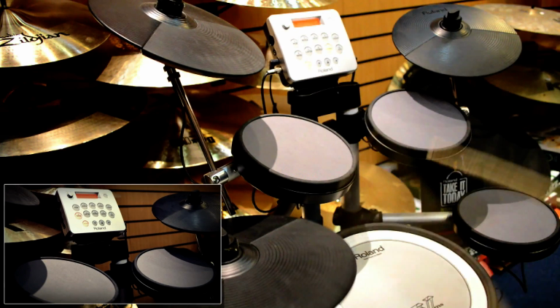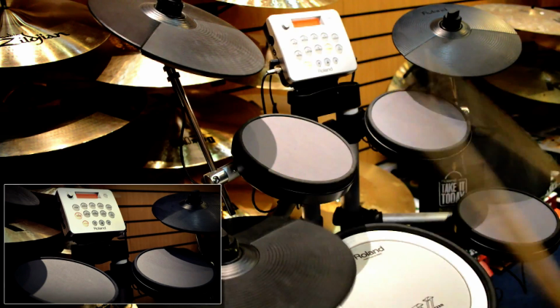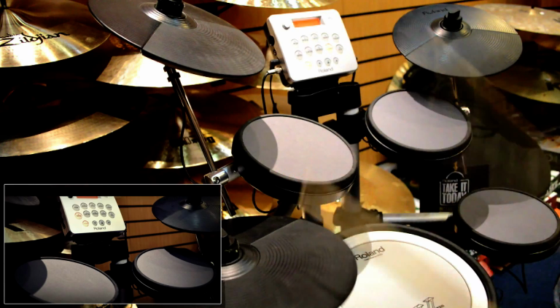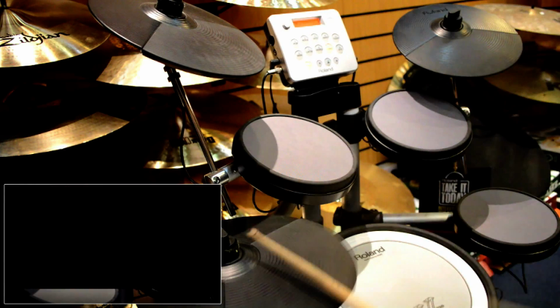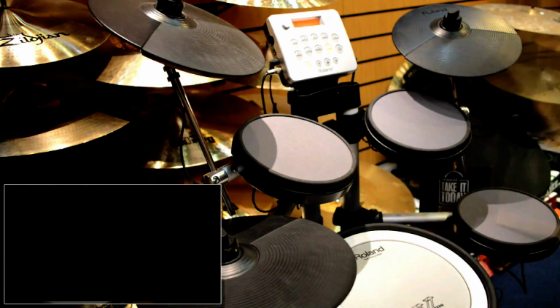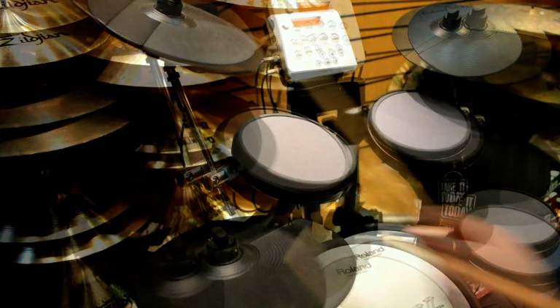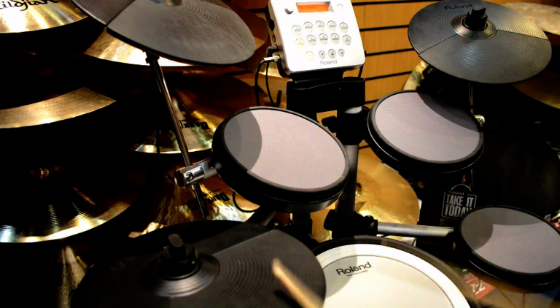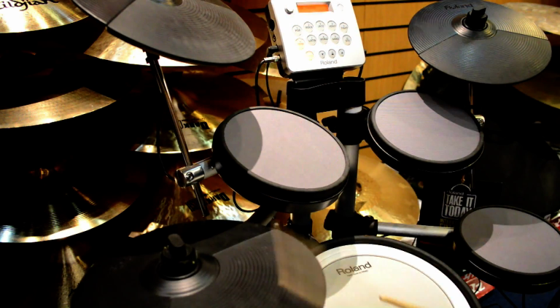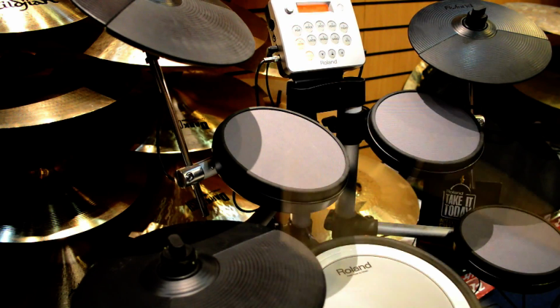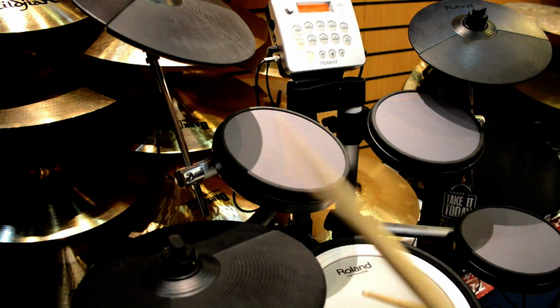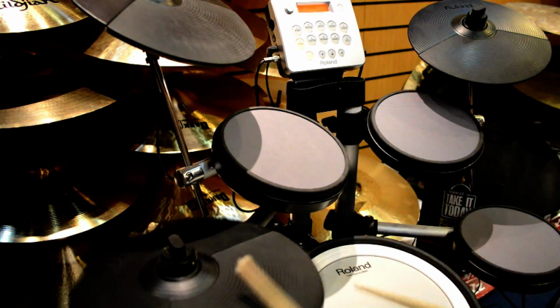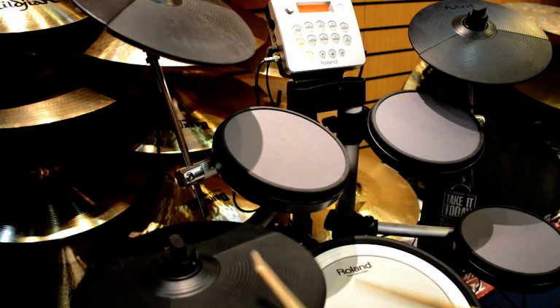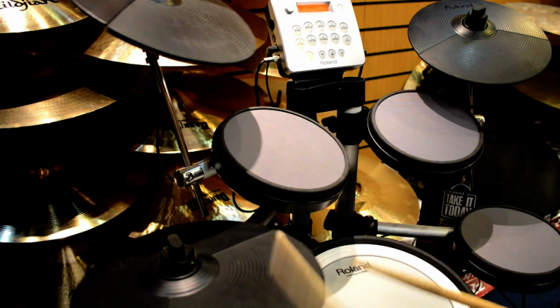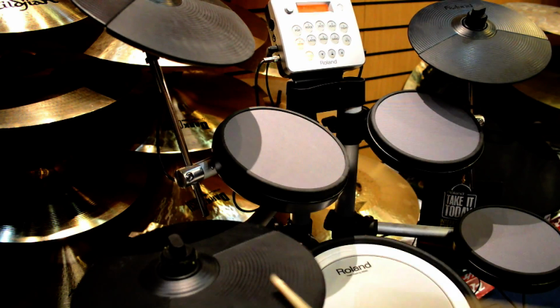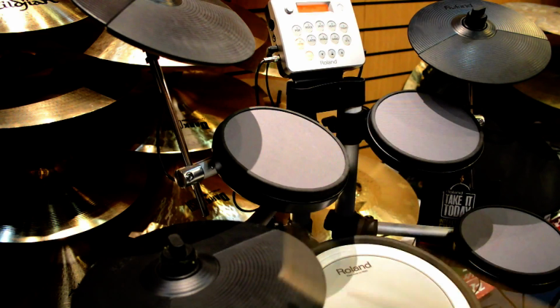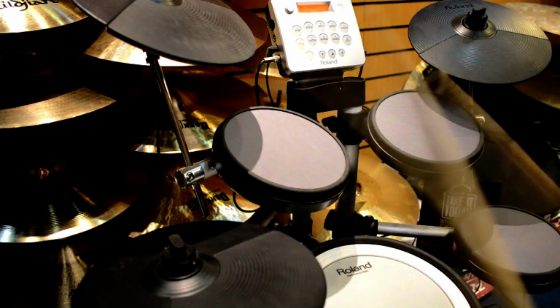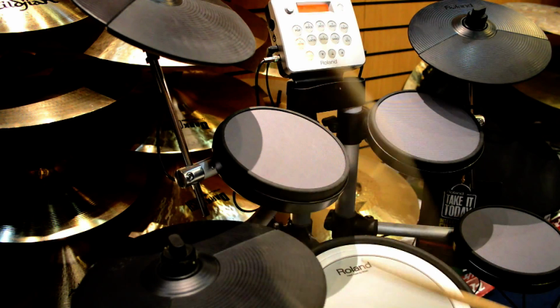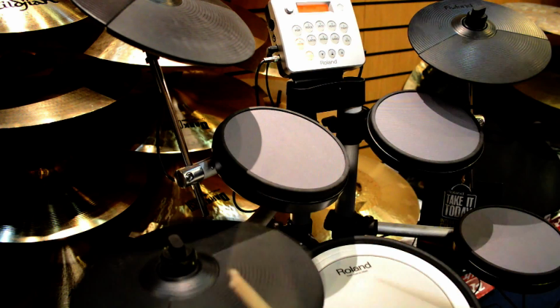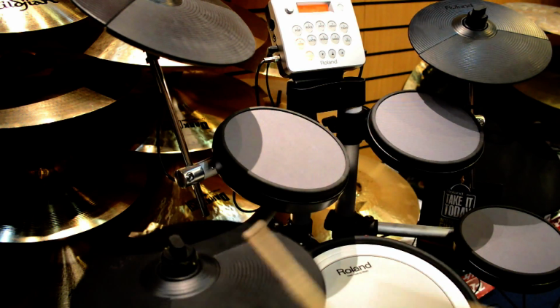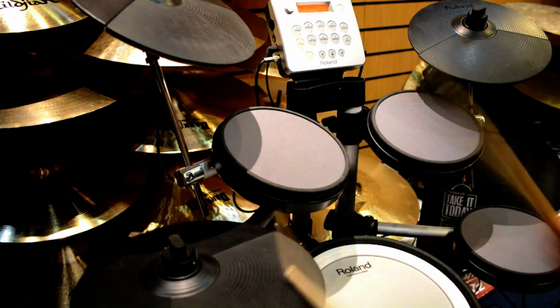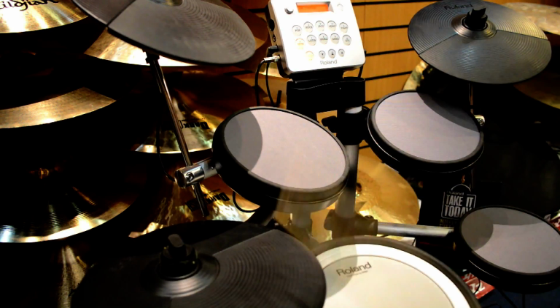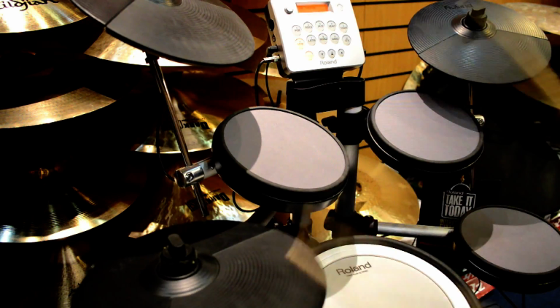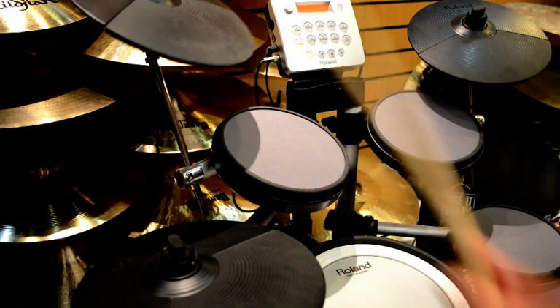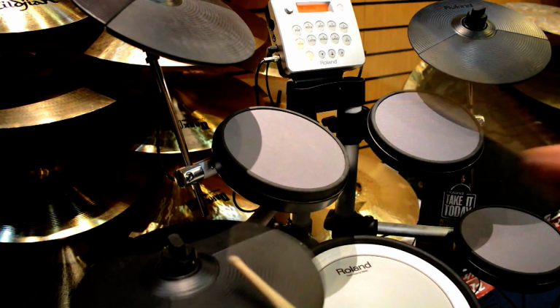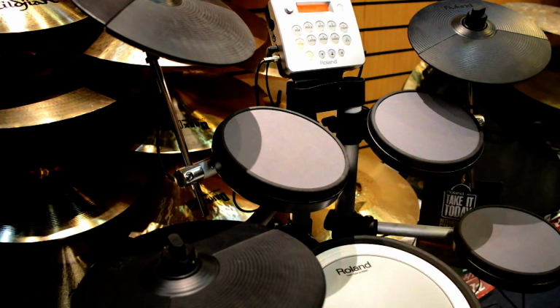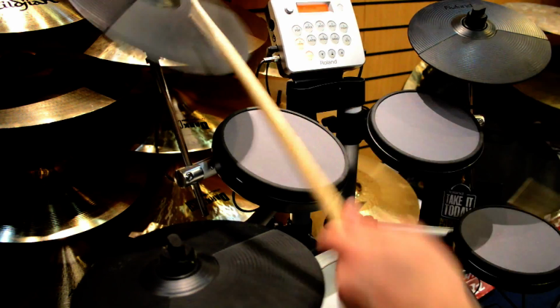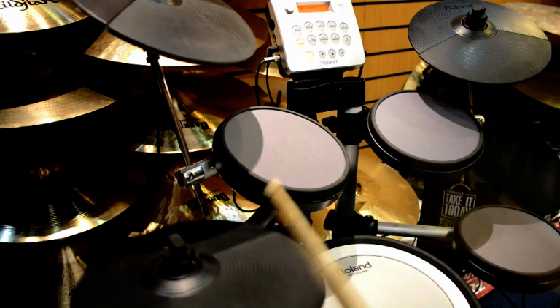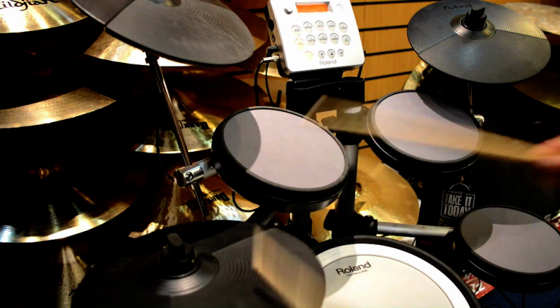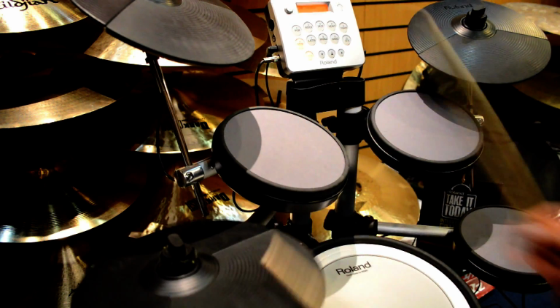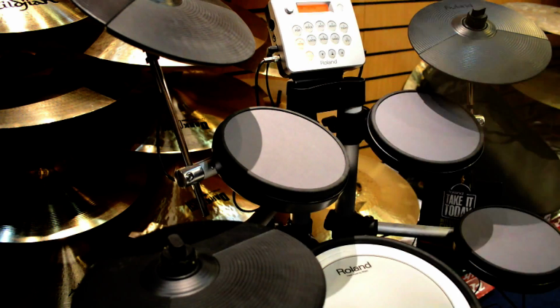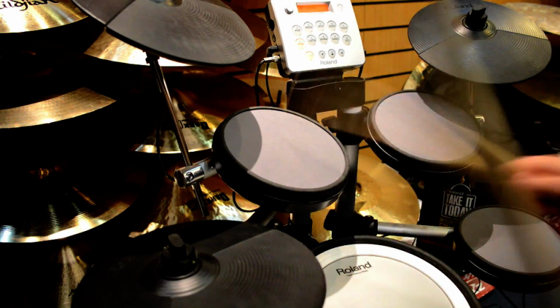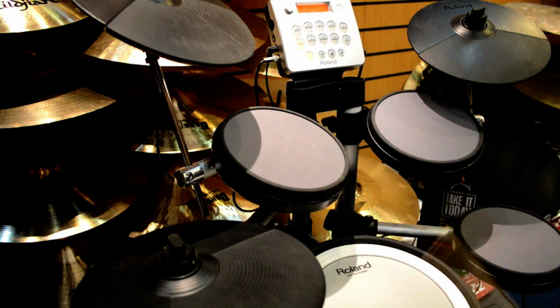There's a wide range of built-in kits, anything from Latin acoustic to electronic, so there's a lot to play with. It also has a line in so you can play along with any of your MP3s. Overall this is a great kit, whether for rehearsals or at home.